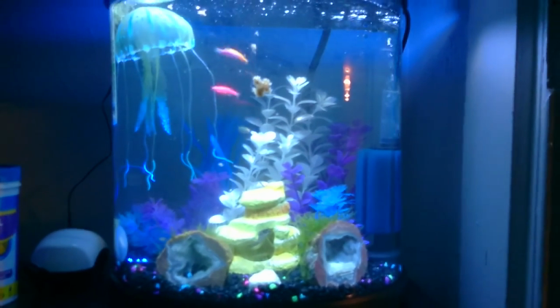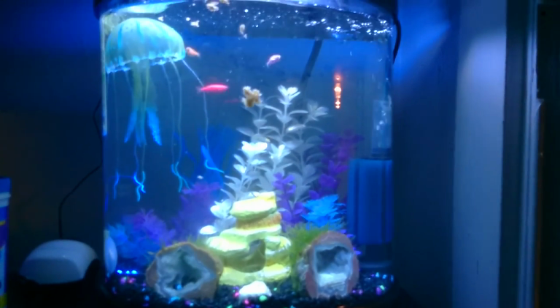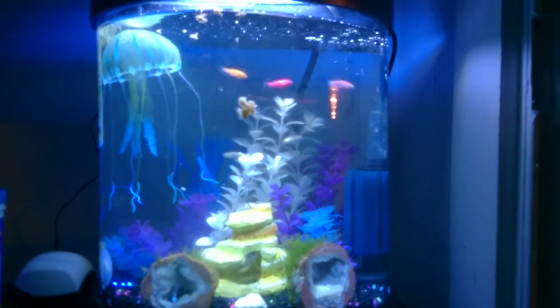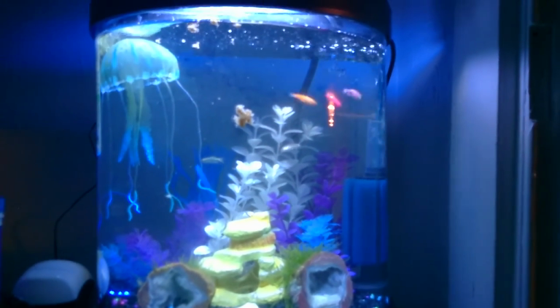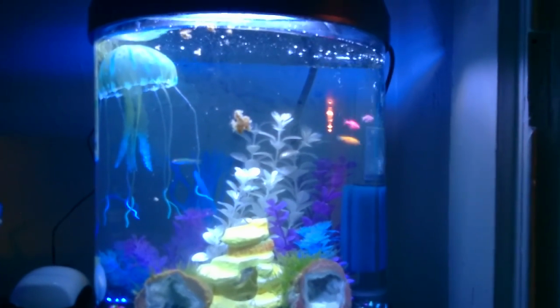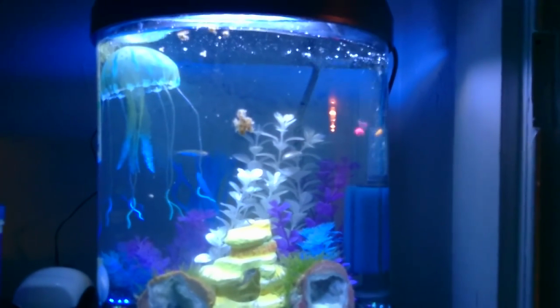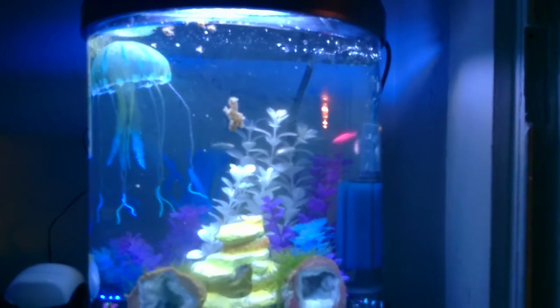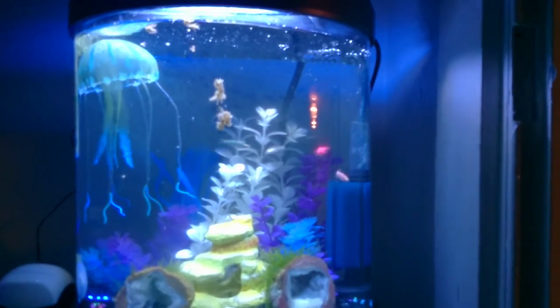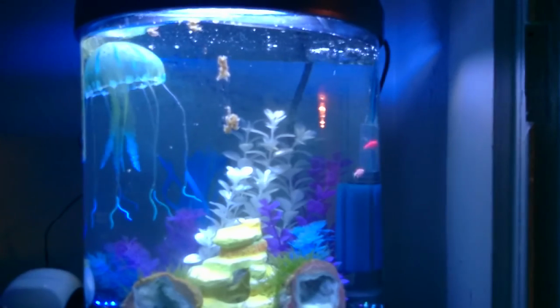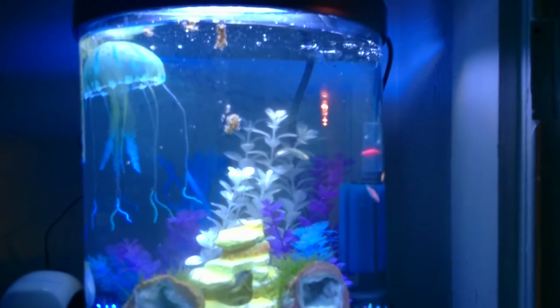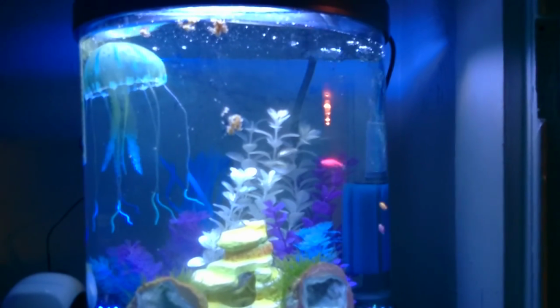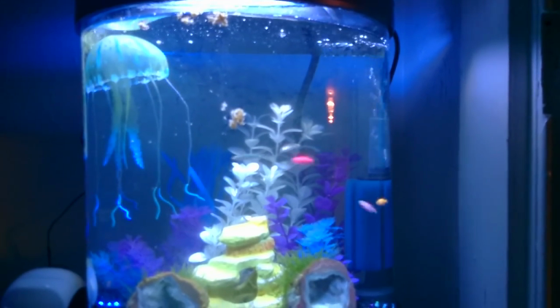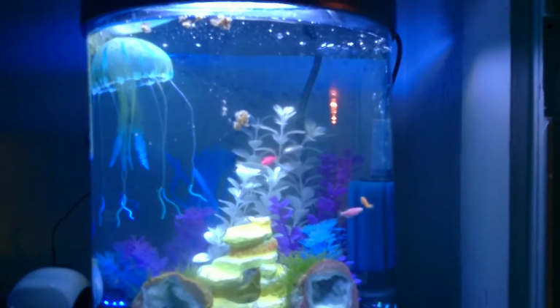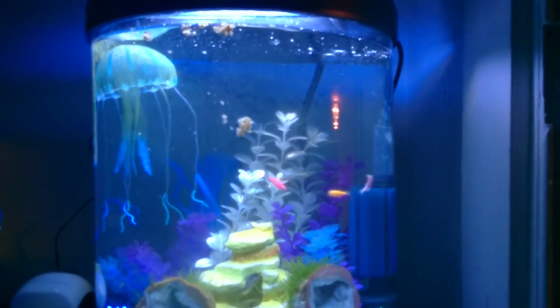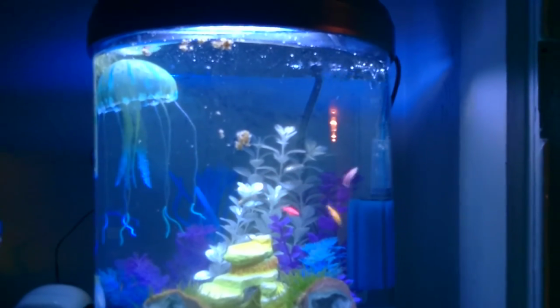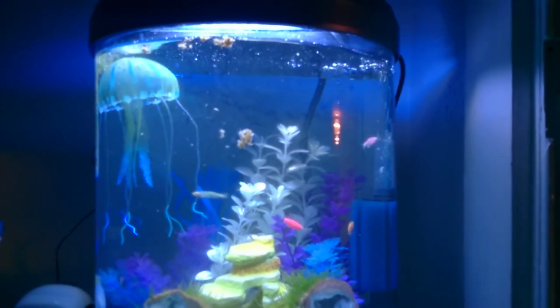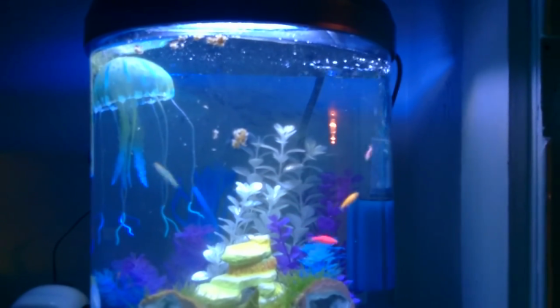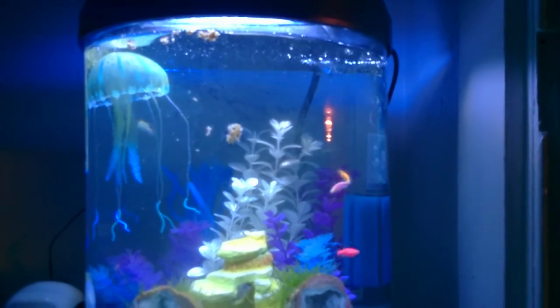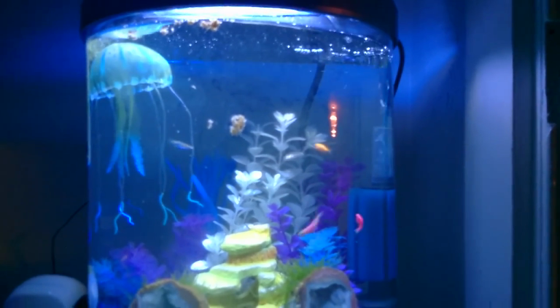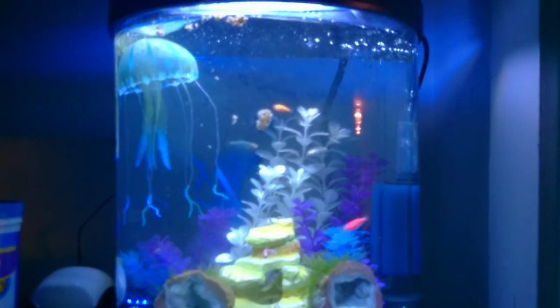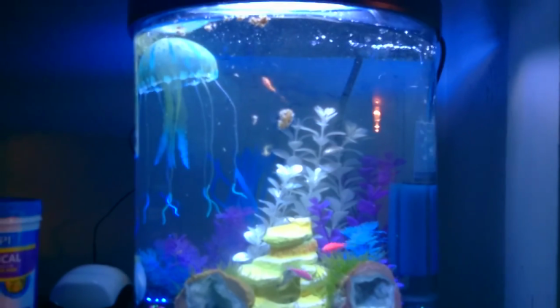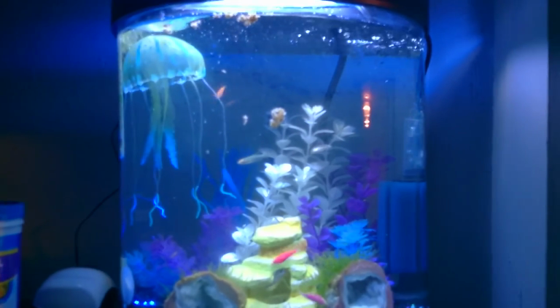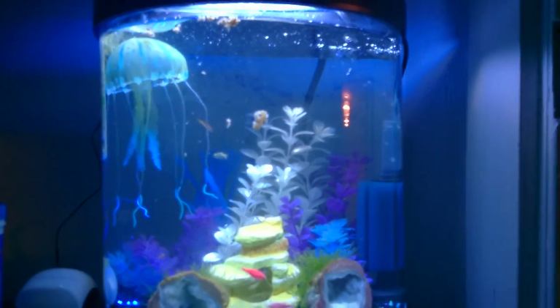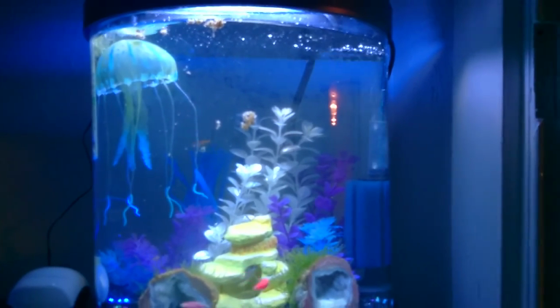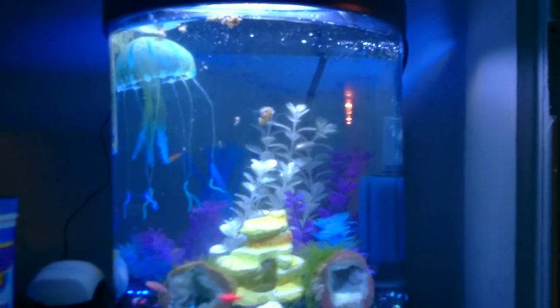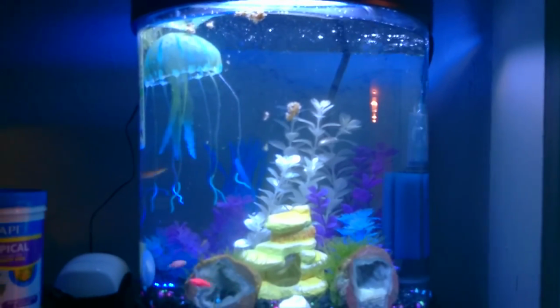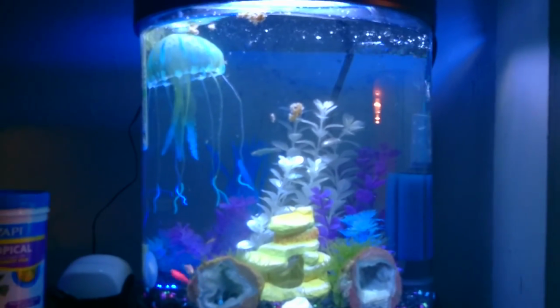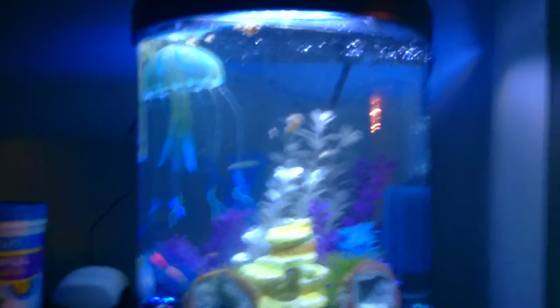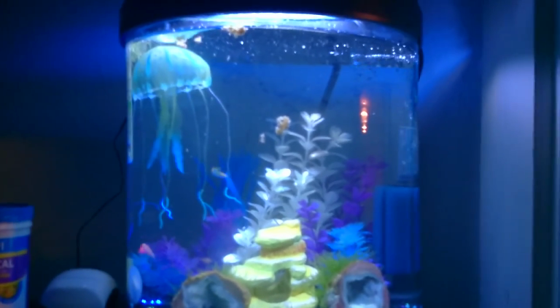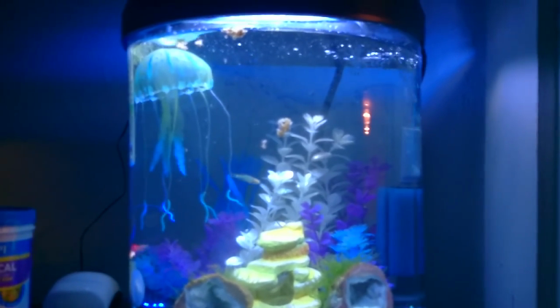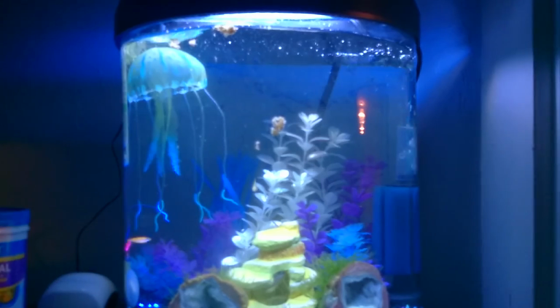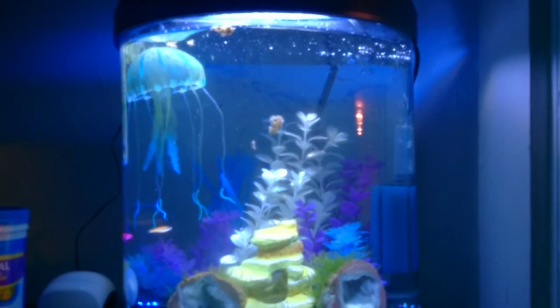Hey YouTube, we just got some new fish for my wife's fish tank and I just put in a chunk of brine shrimp, so I wanted to show the new fish and make a feeding video at the same time.